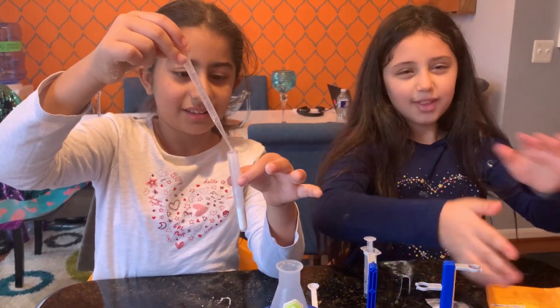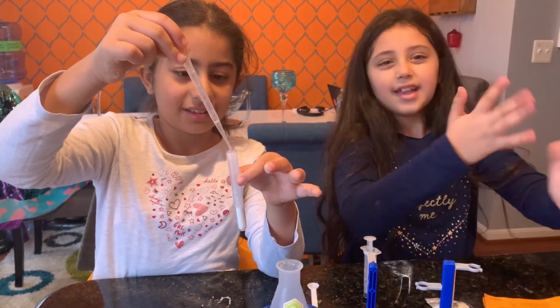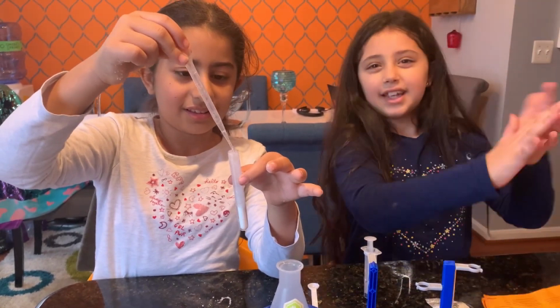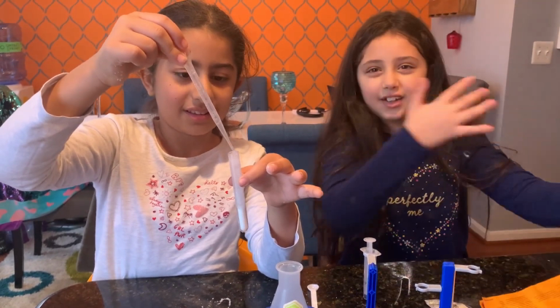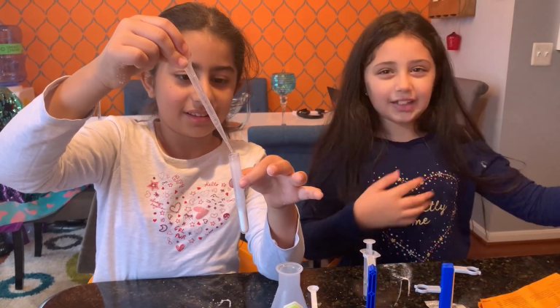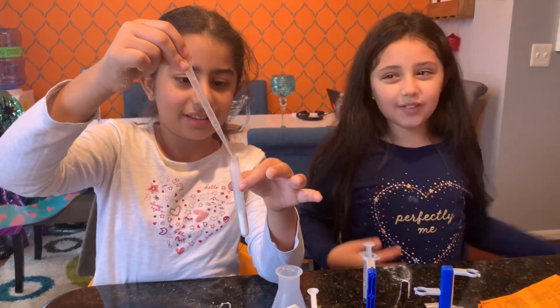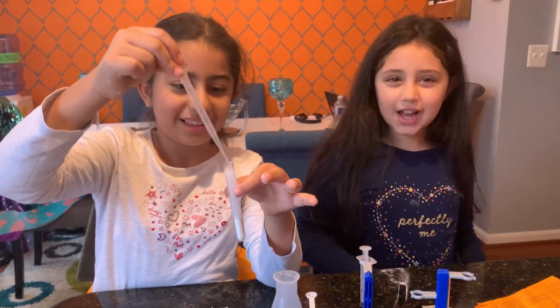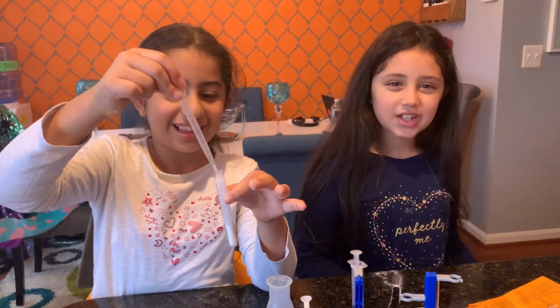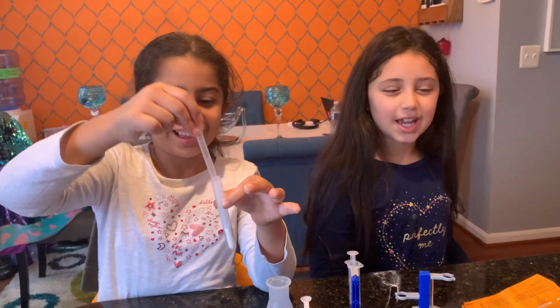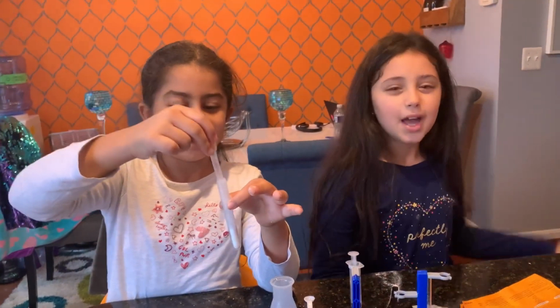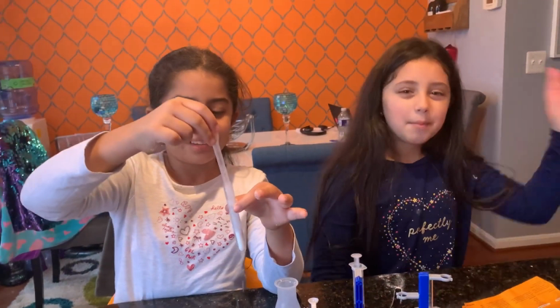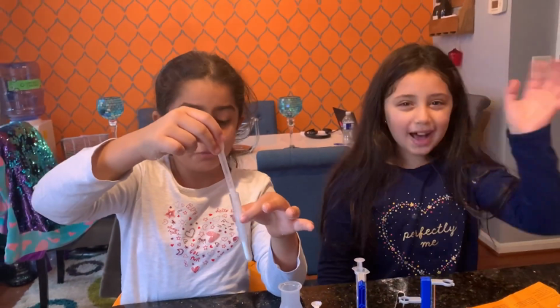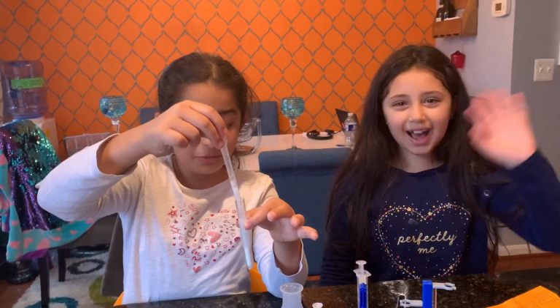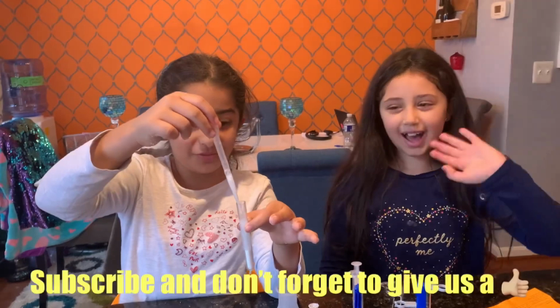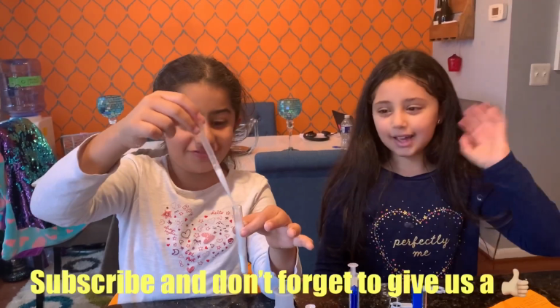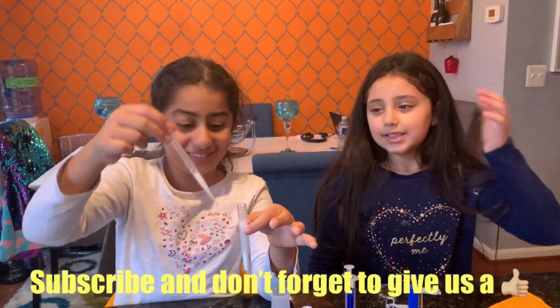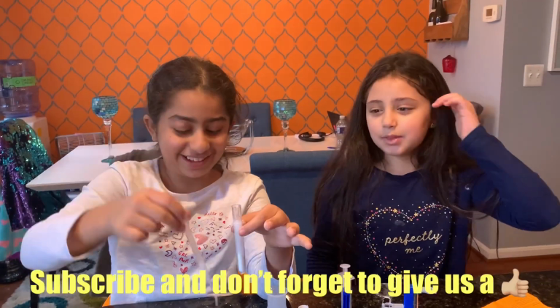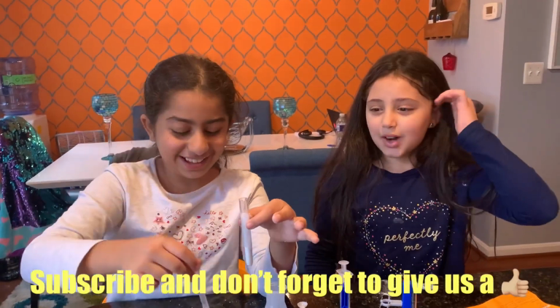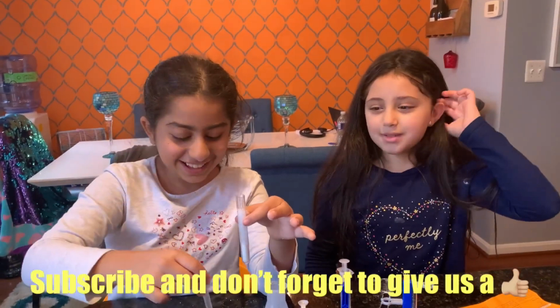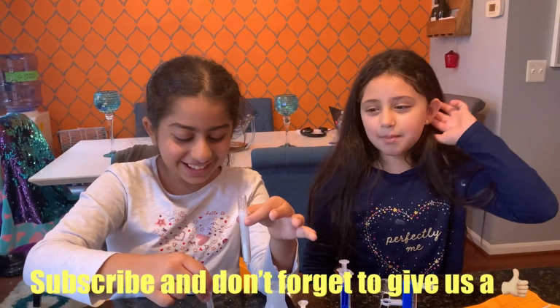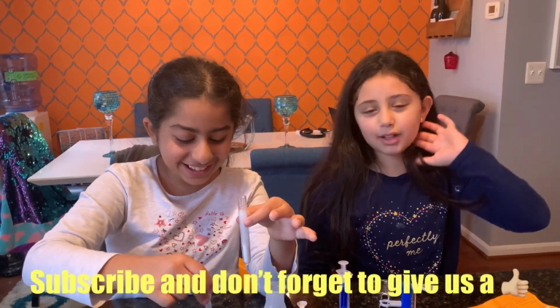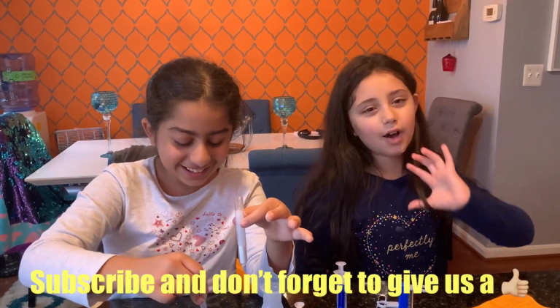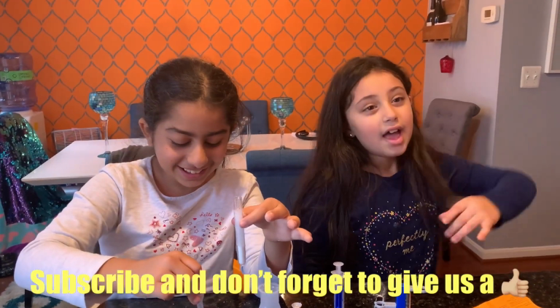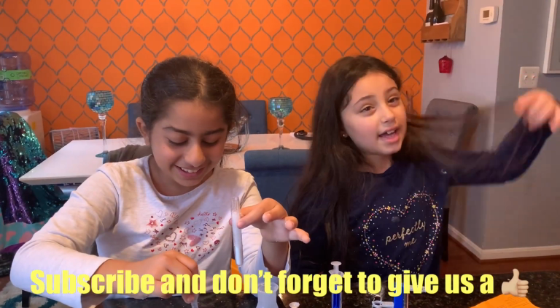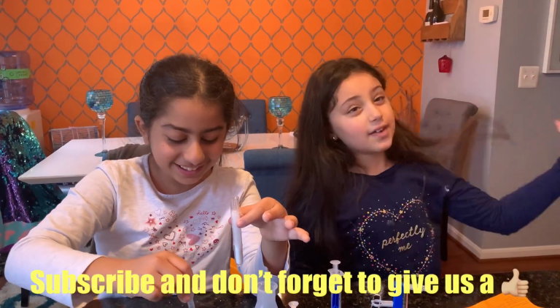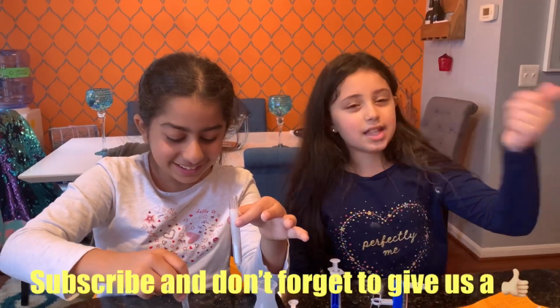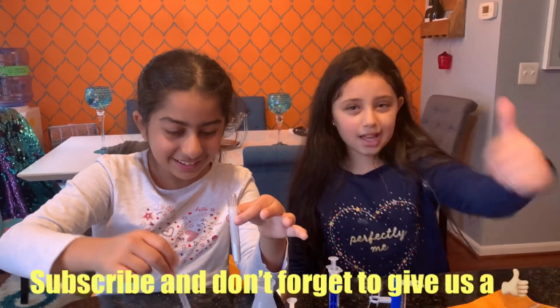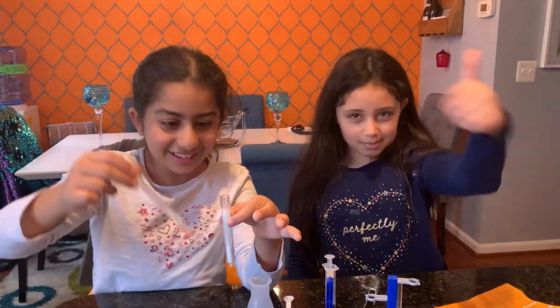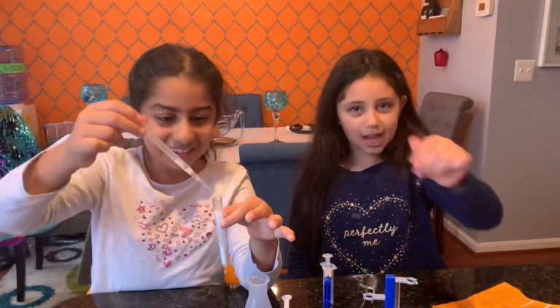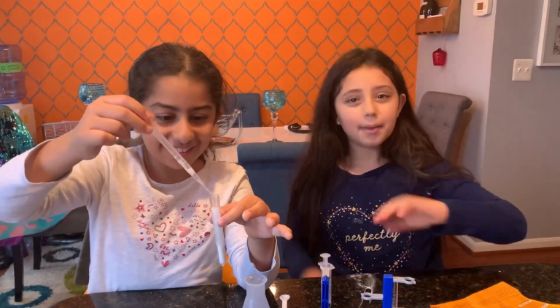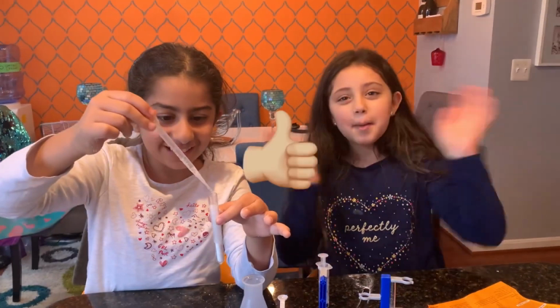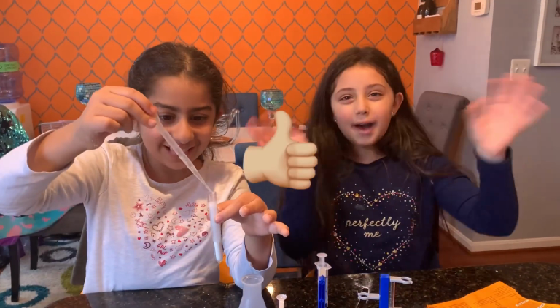Thank you guys for watching. Bye! Subscribe down below and give us a thumbs up. Bye.